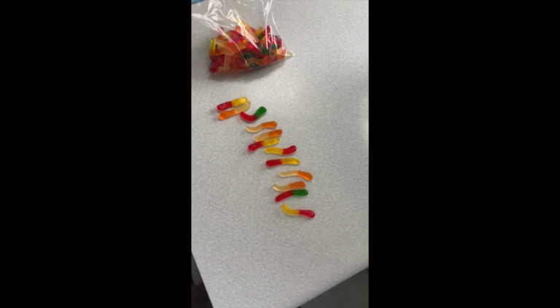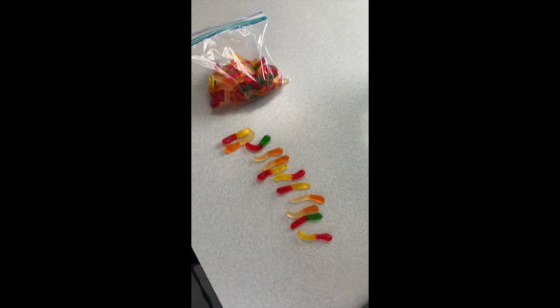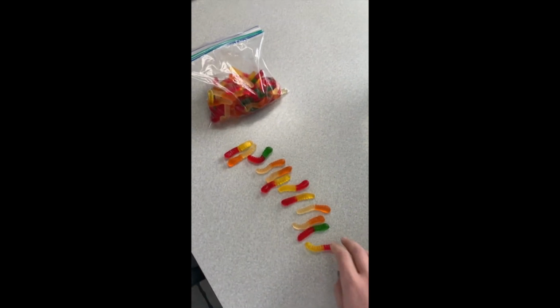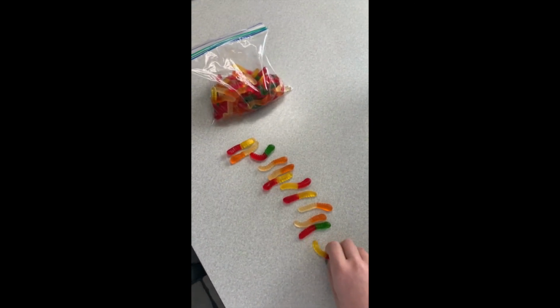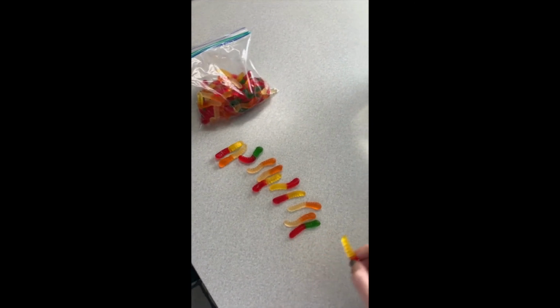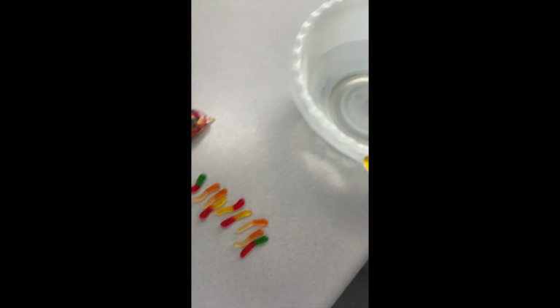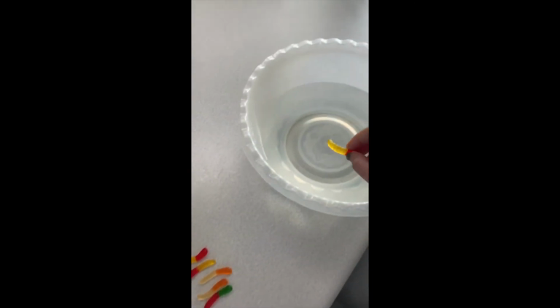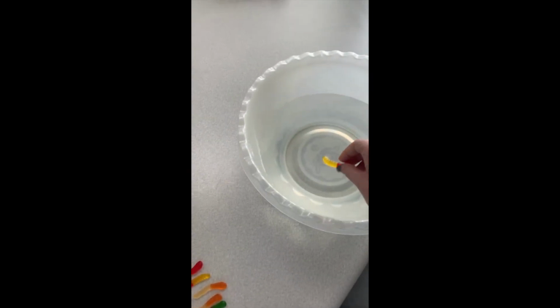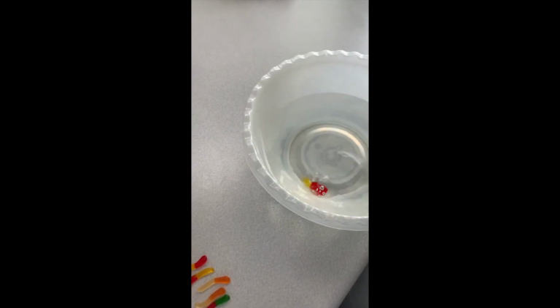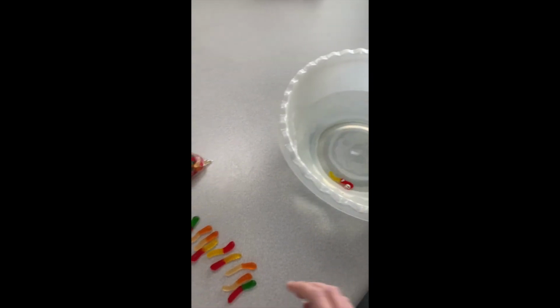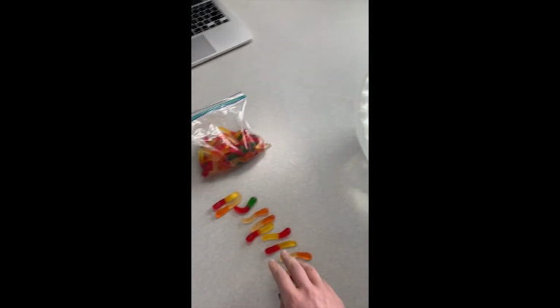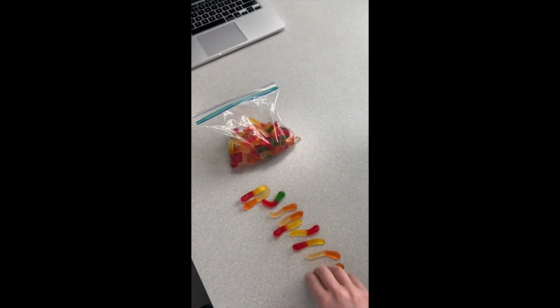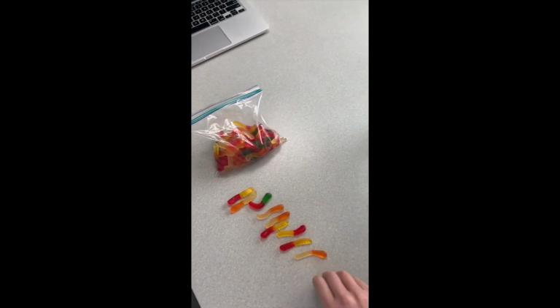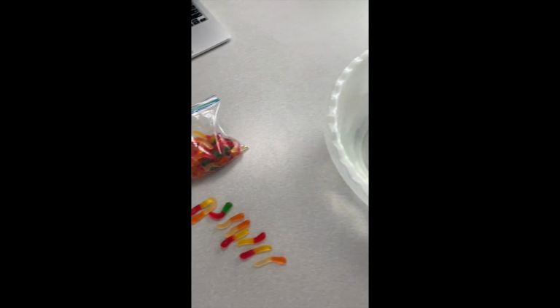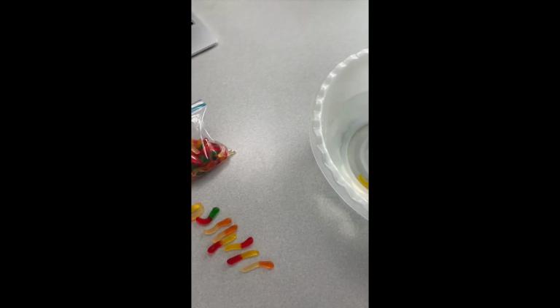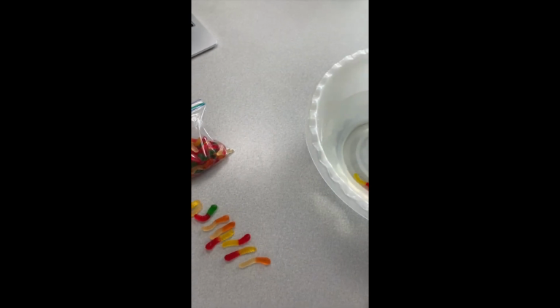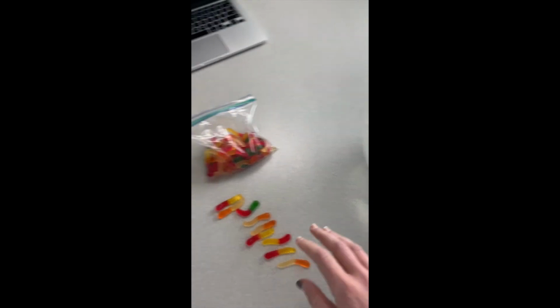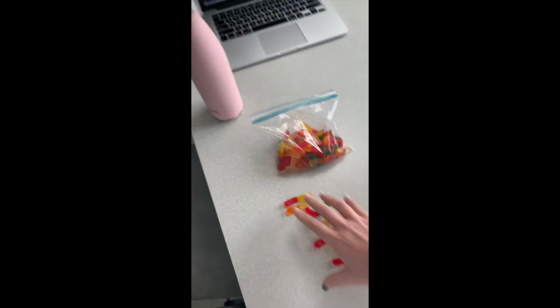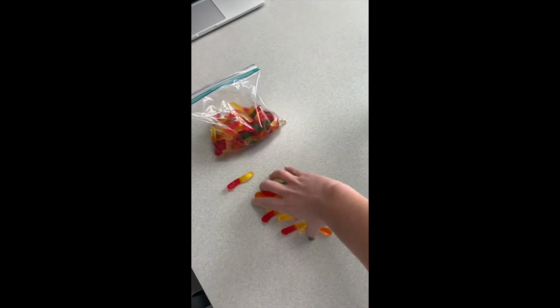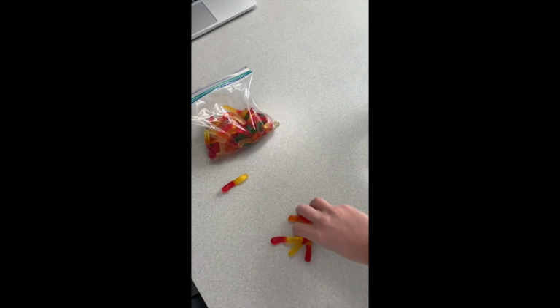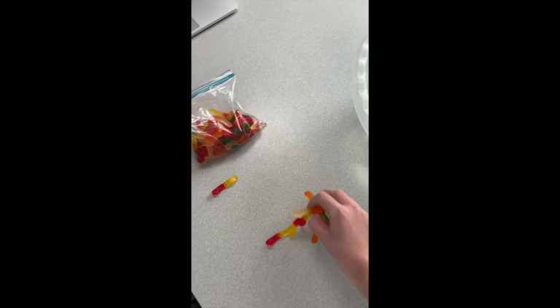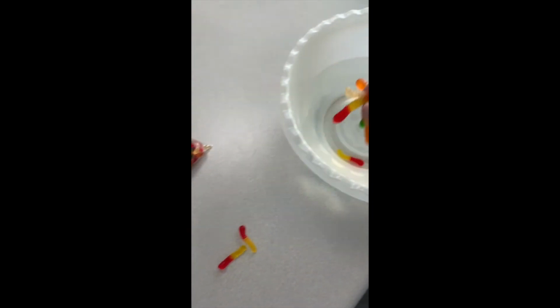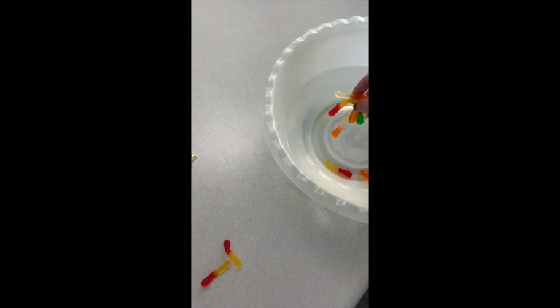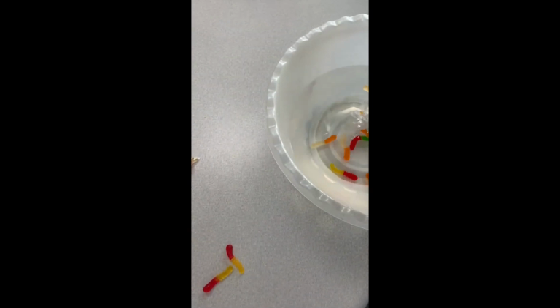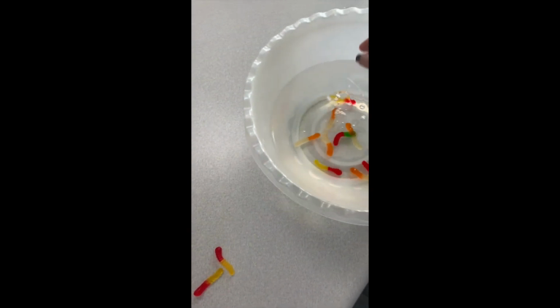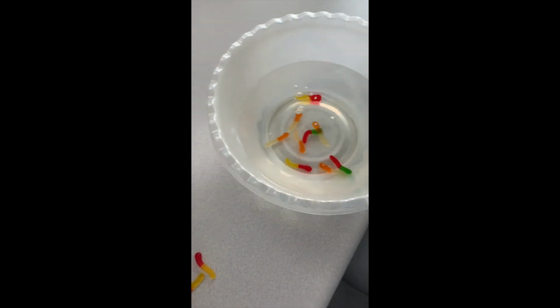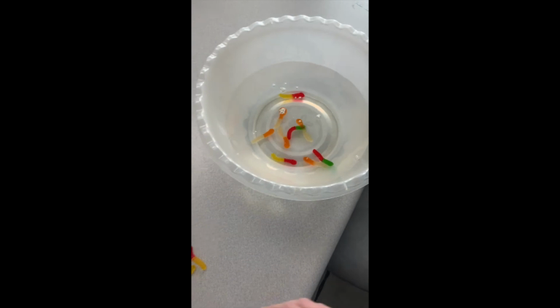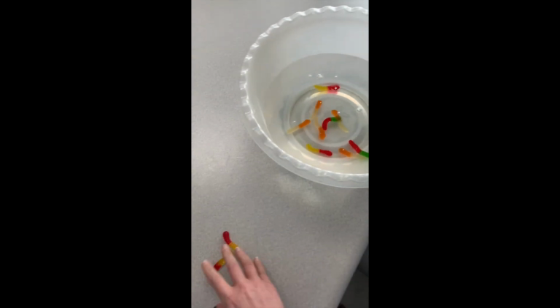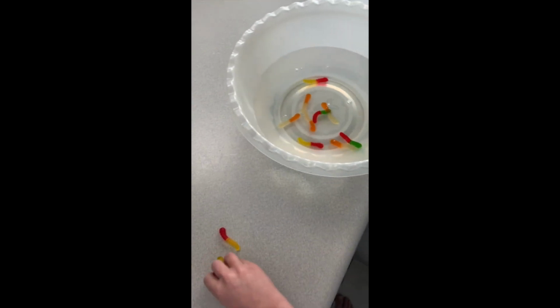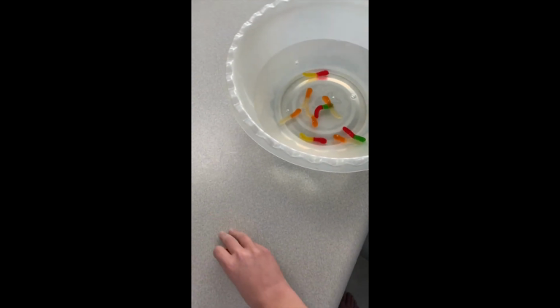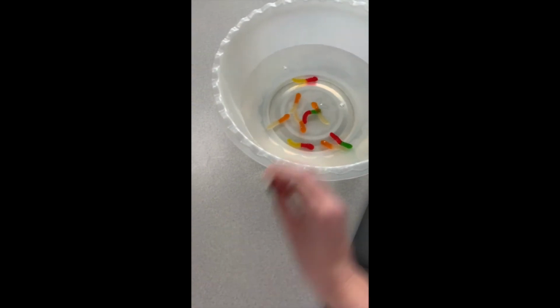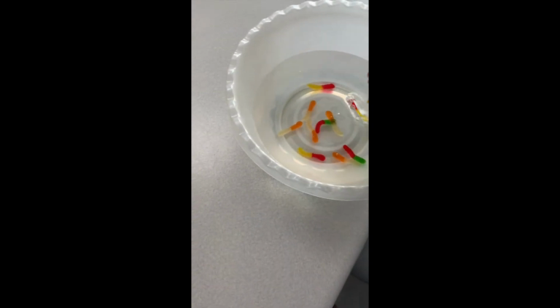Now it's time to put the worms in the water. As you can see right now, the worms are tiny, thin, and have a lot of color to them. Once they are in a bowl, set it aside and let them soak in the water overnight.